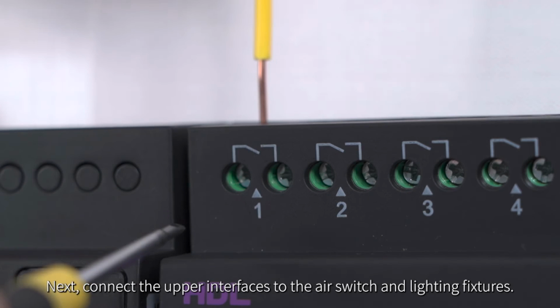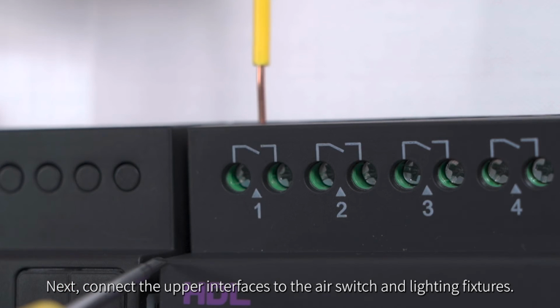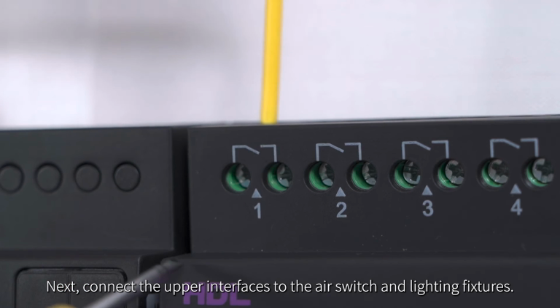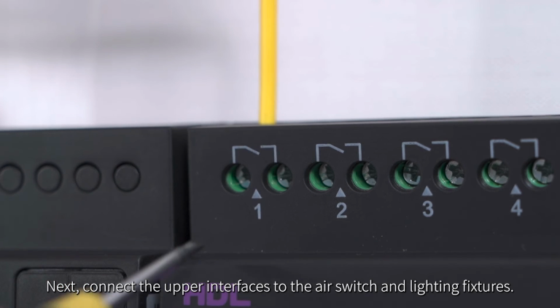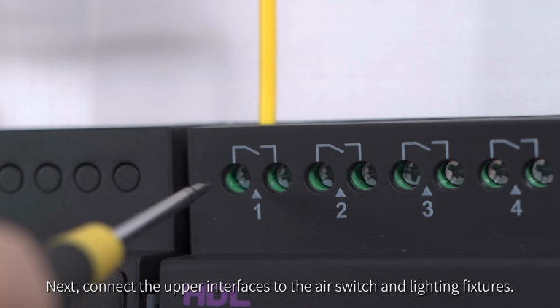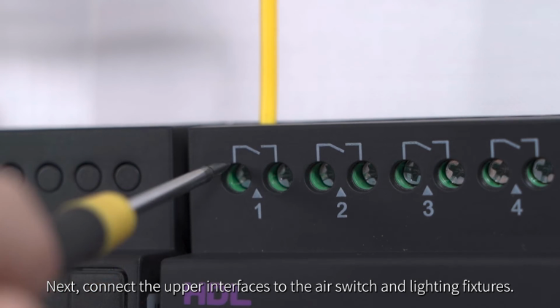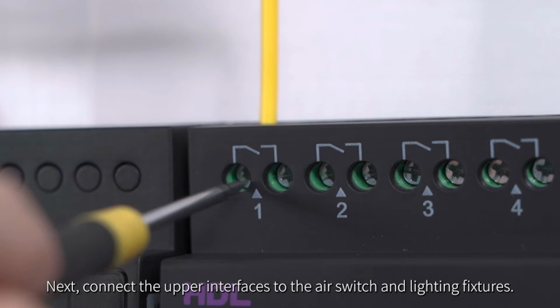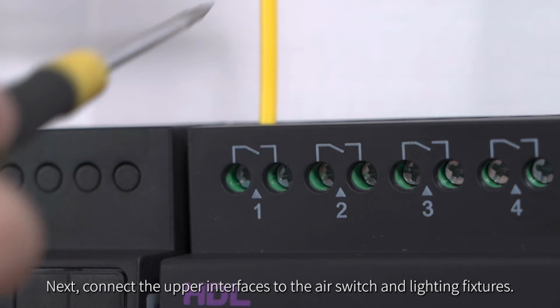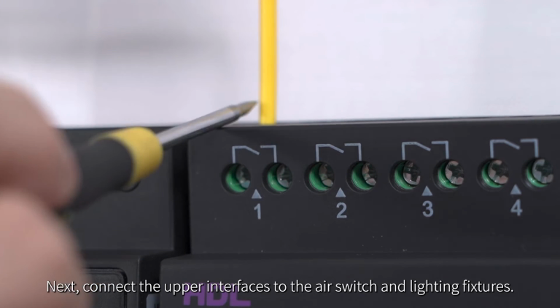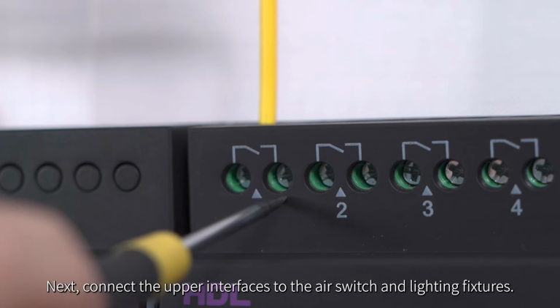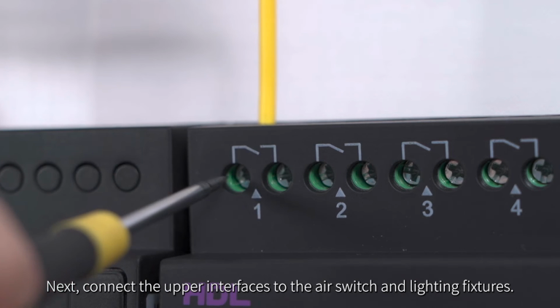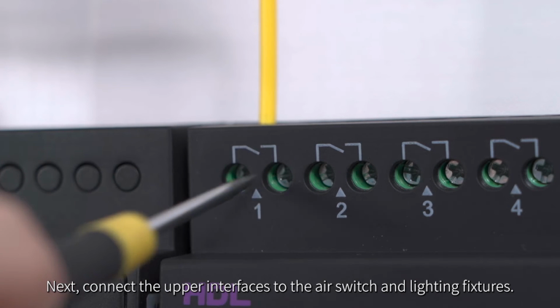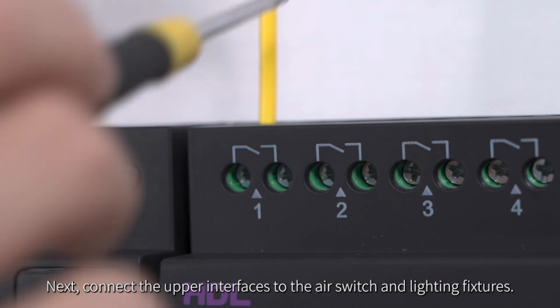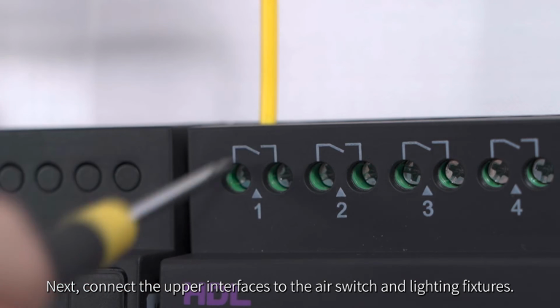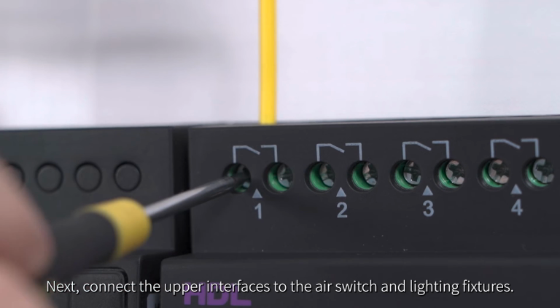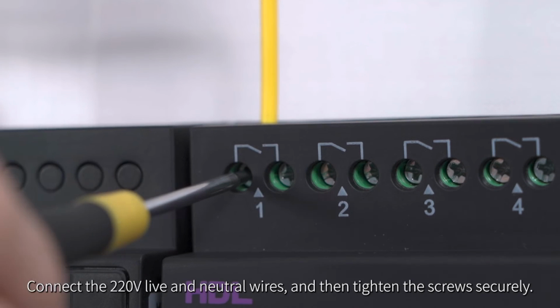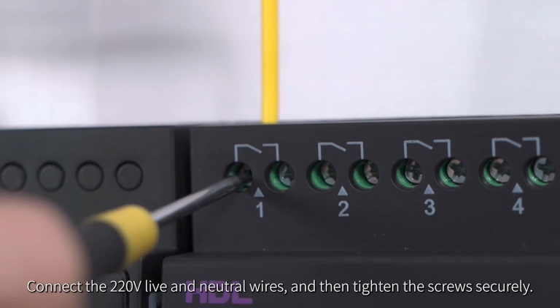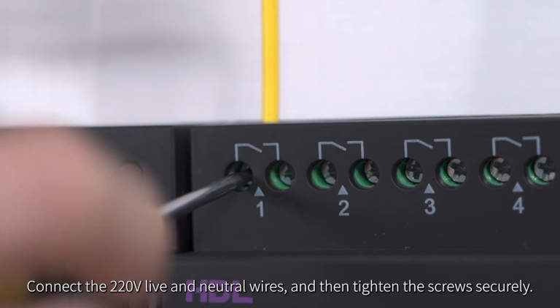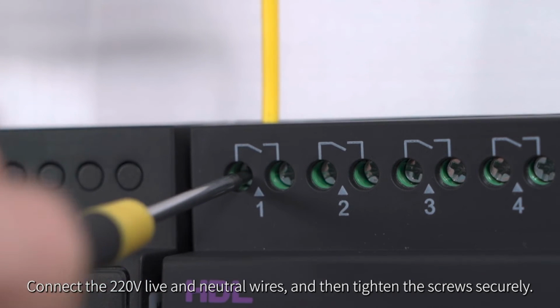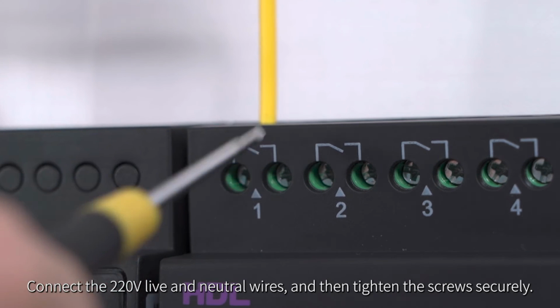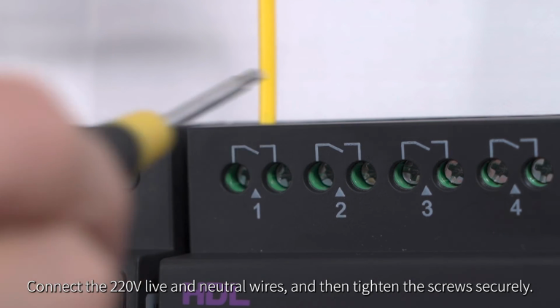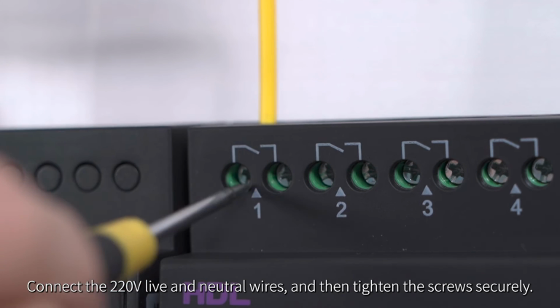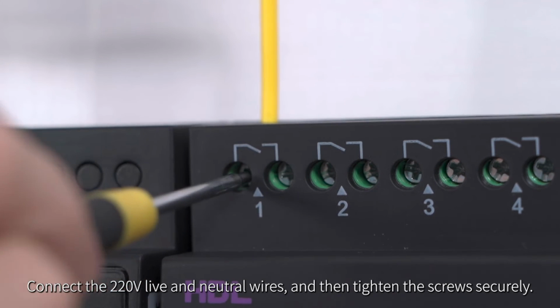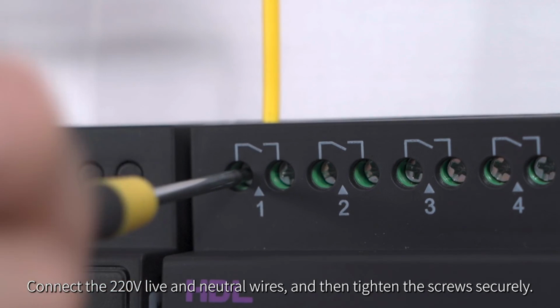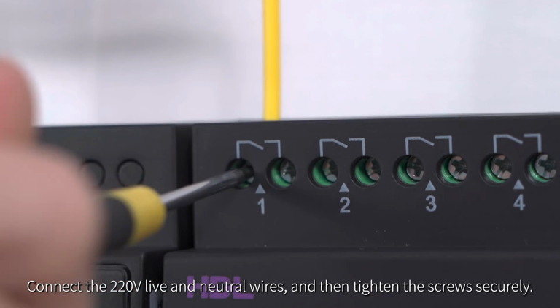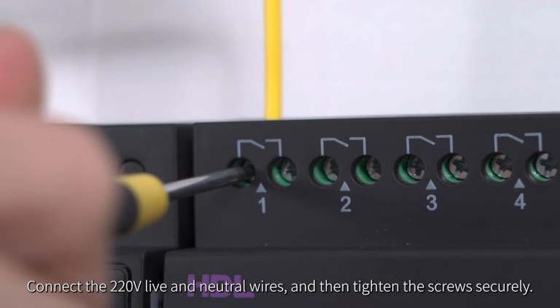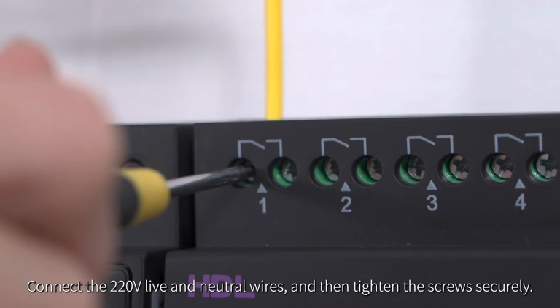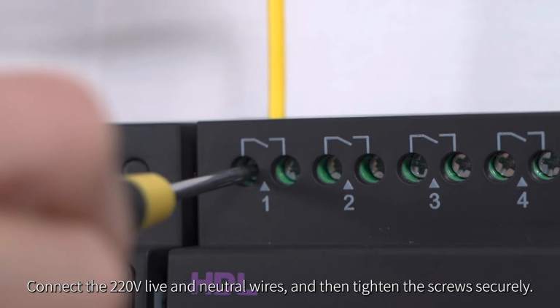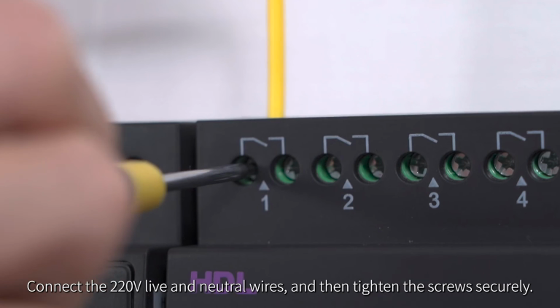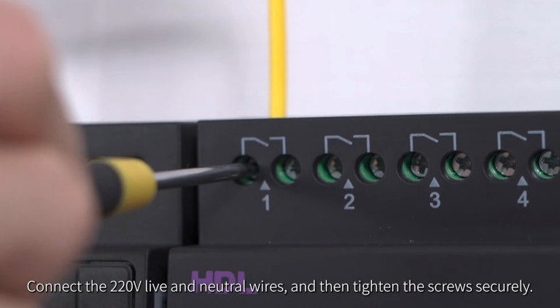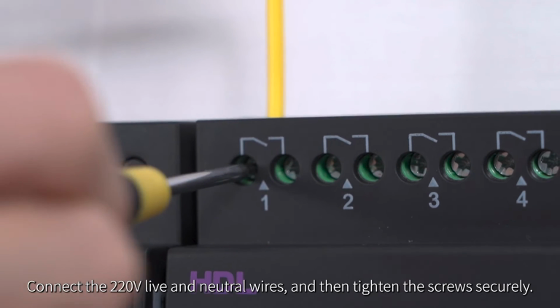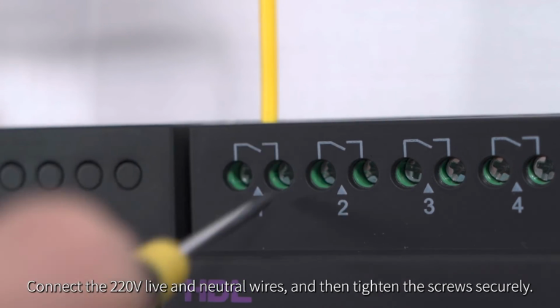Next, connect the upper interfaces to the air switch and lighting fixtures. Connect the 220 volt live and neutral wires and then tighten the screws securely.